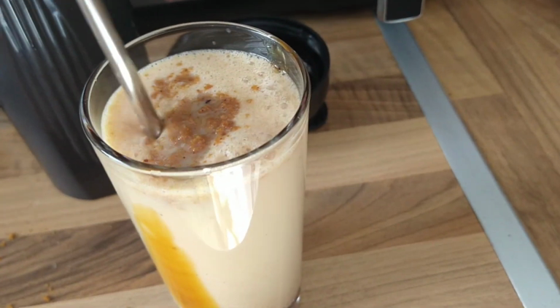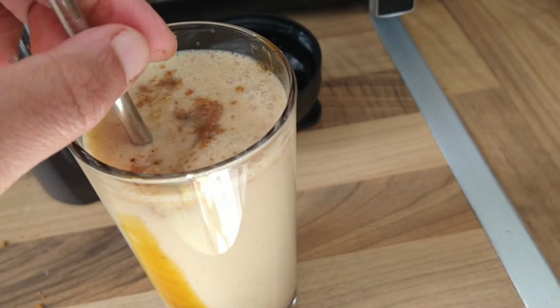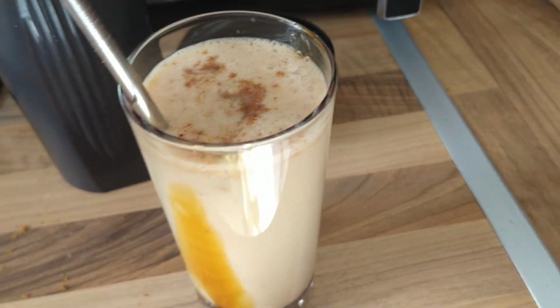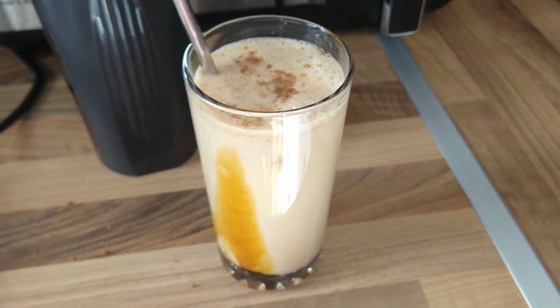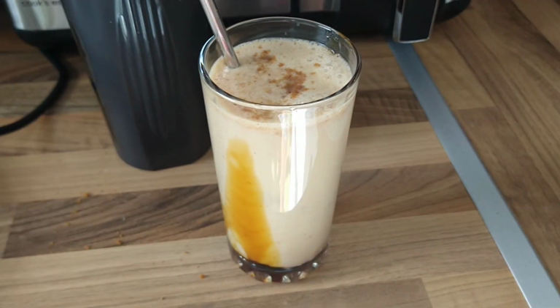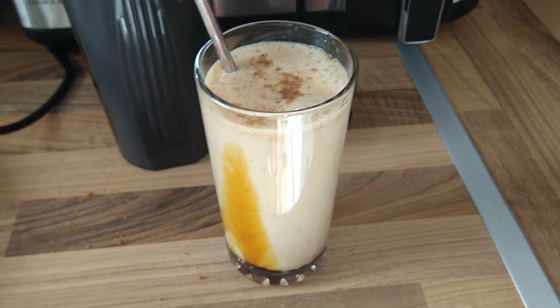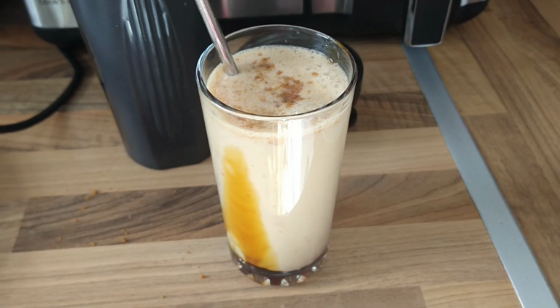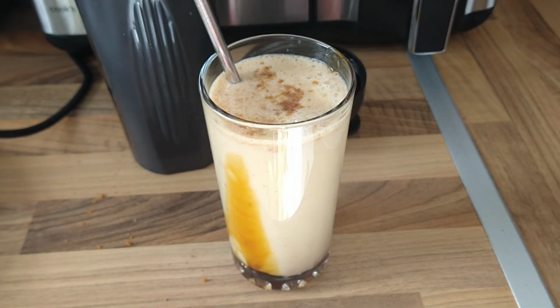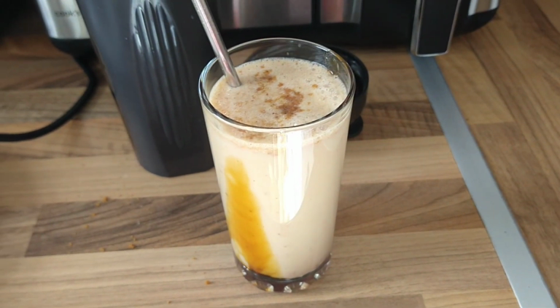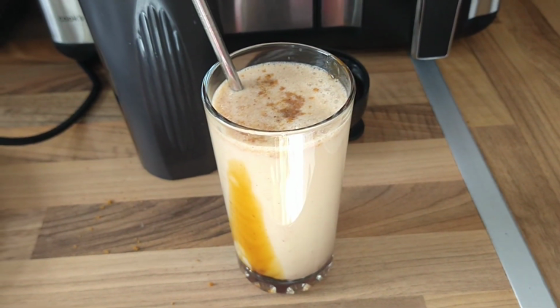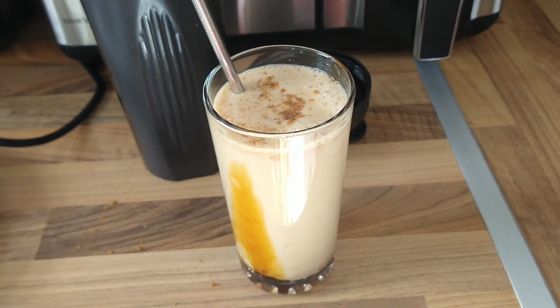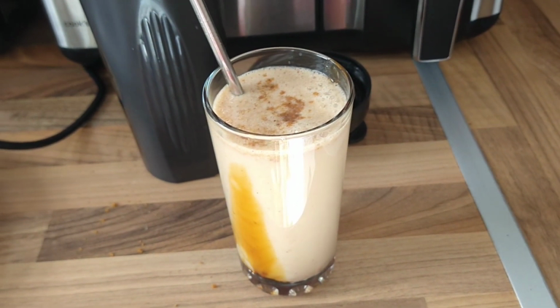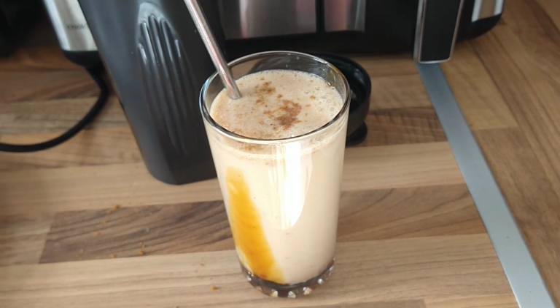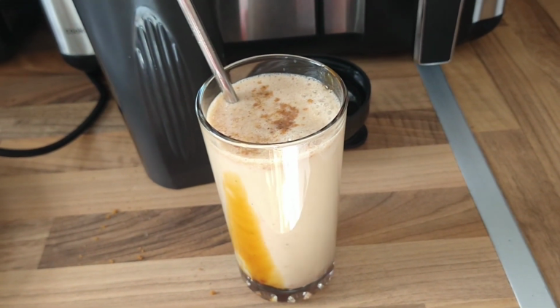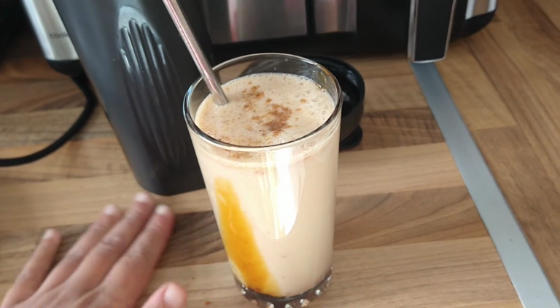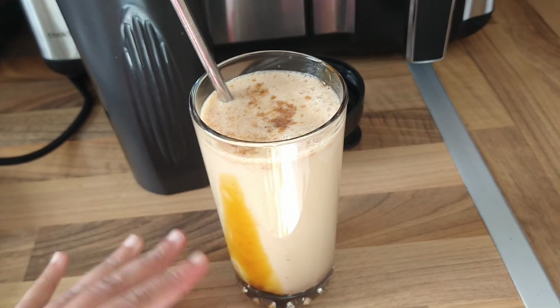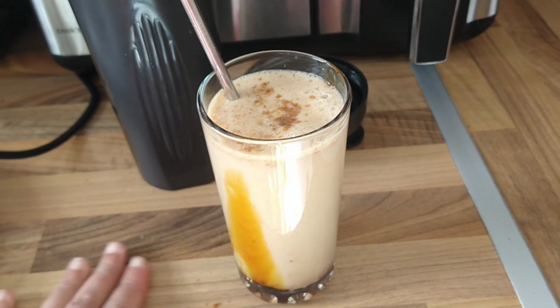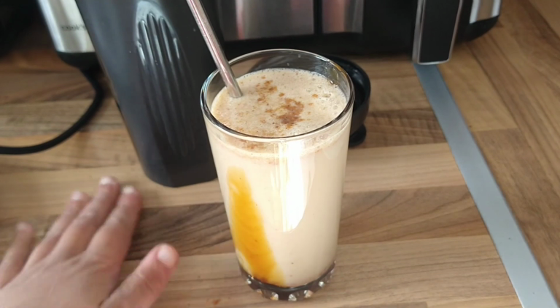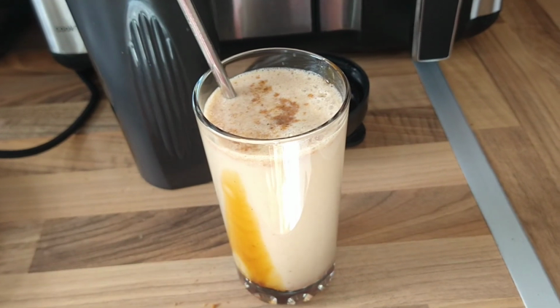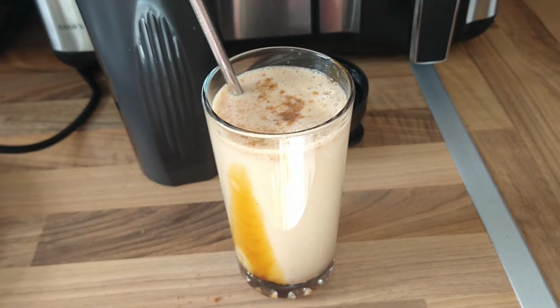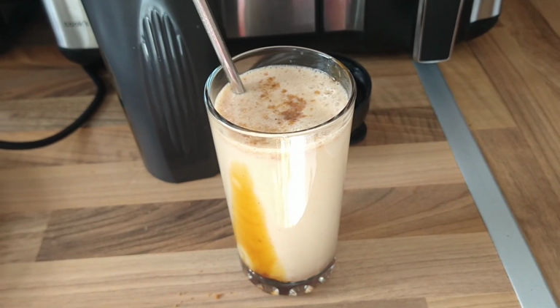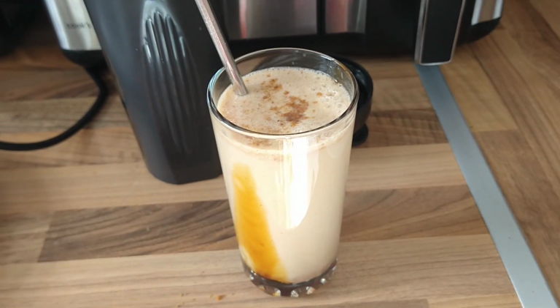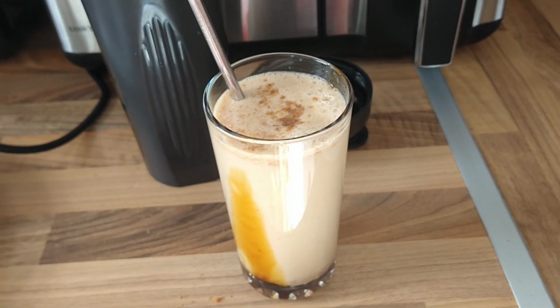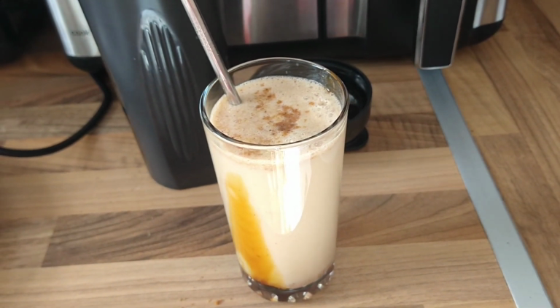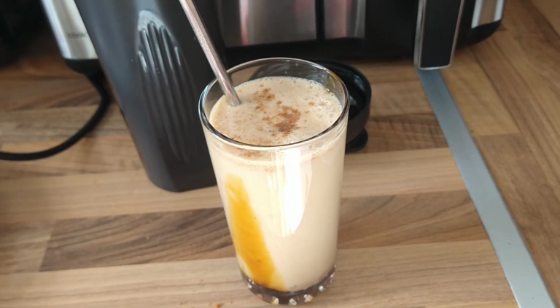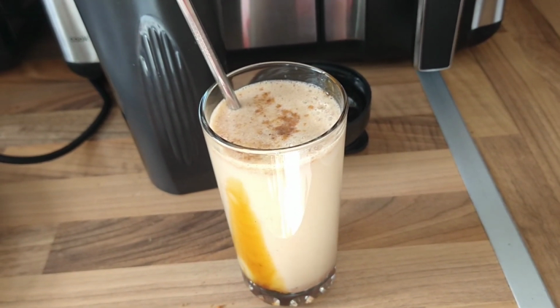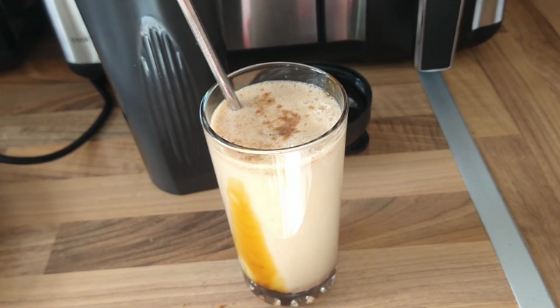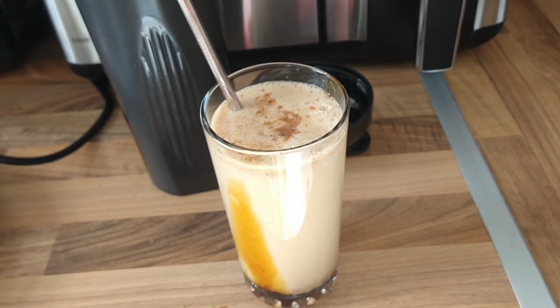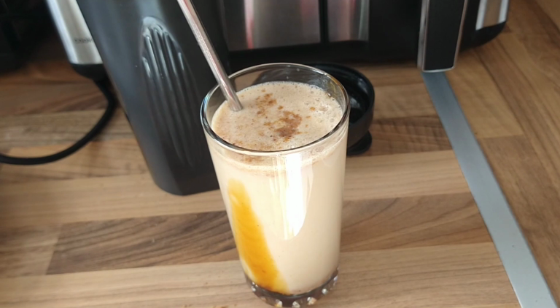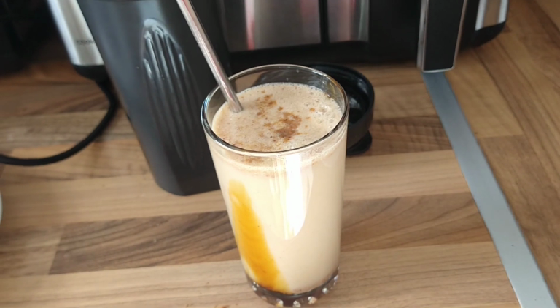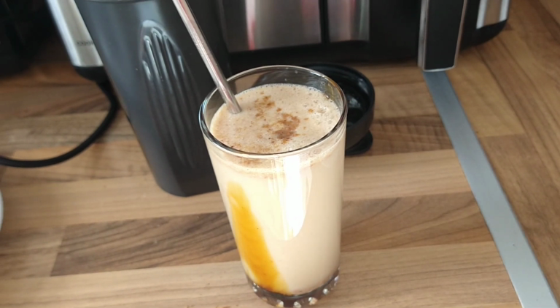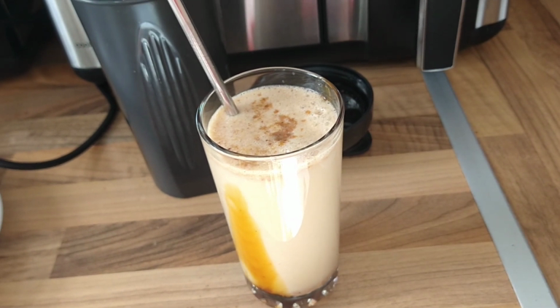And then the straw. Obviously you can use milk if you want to, but to keep it less calories I just used water instead. And obviously if you want to add whipped cream, you can add whipped cream. But yeah, that's it for this video.